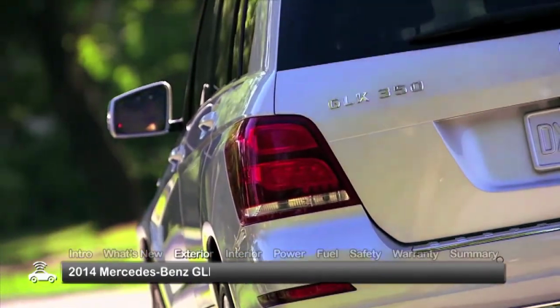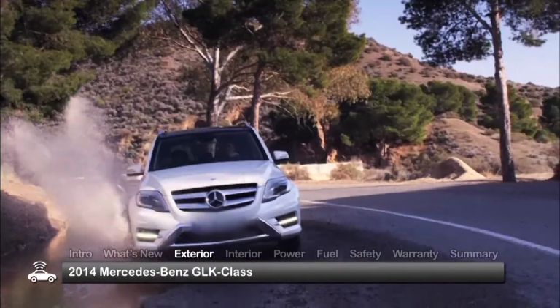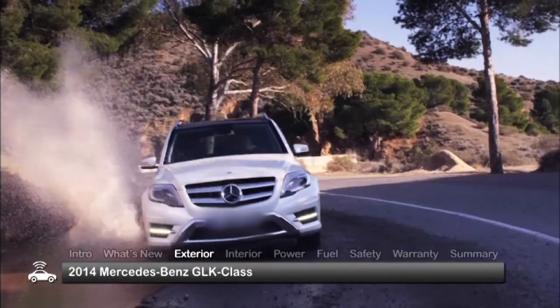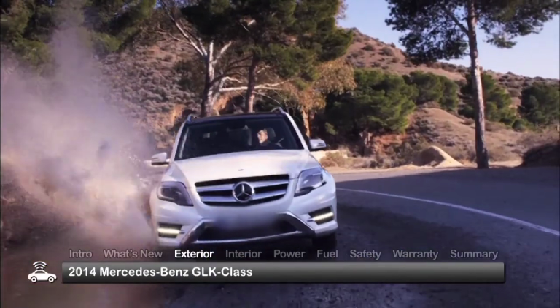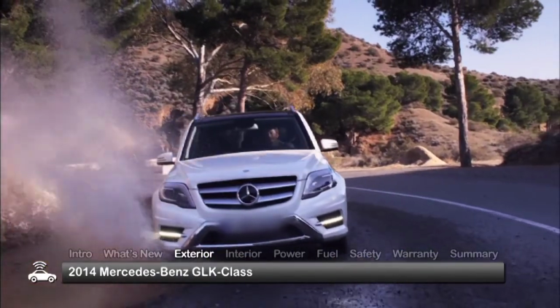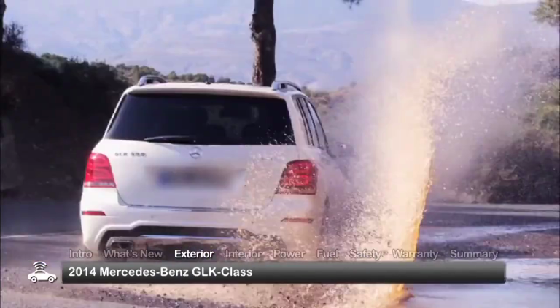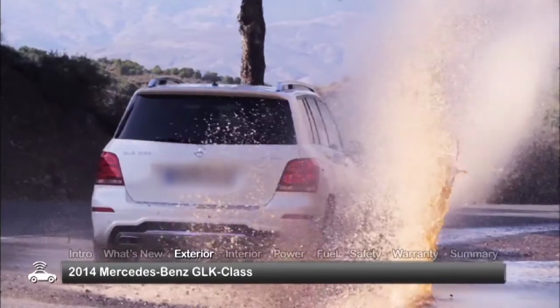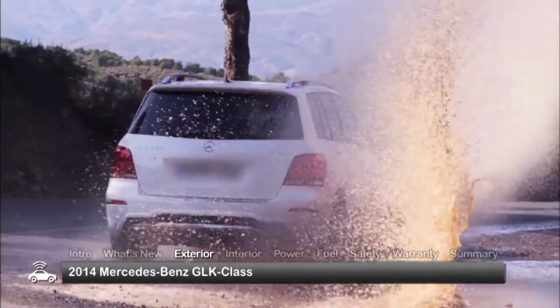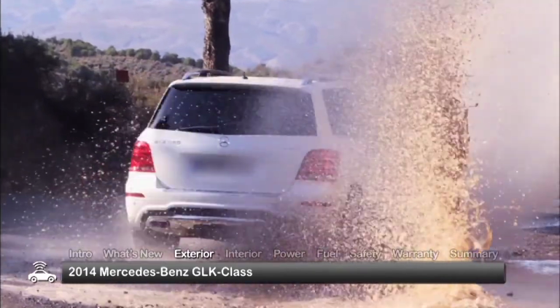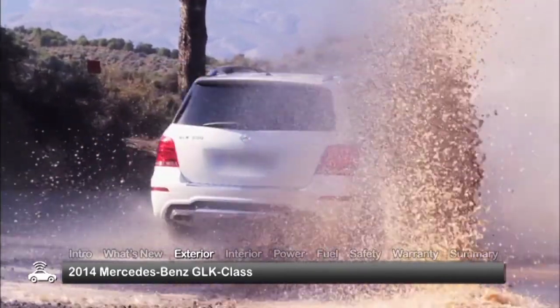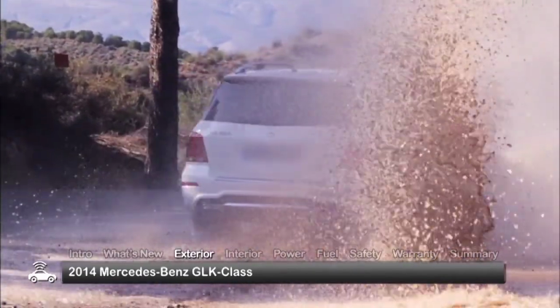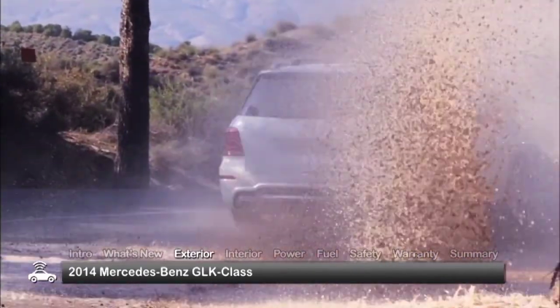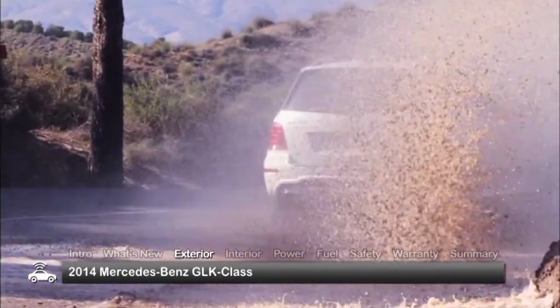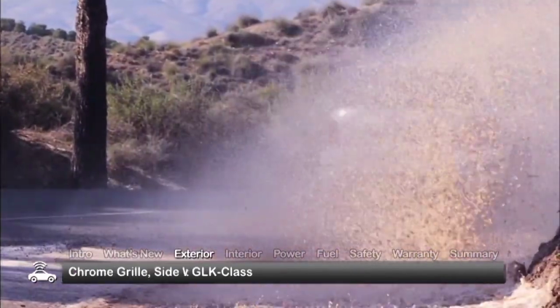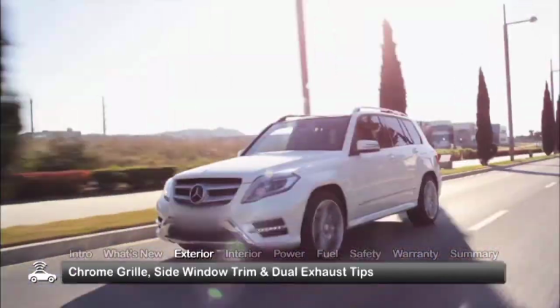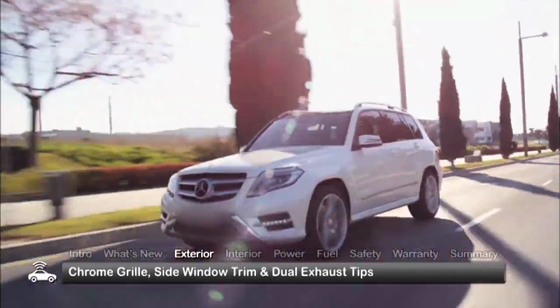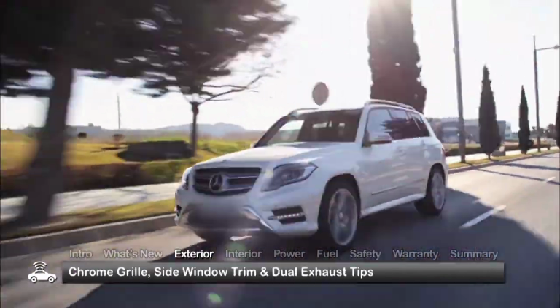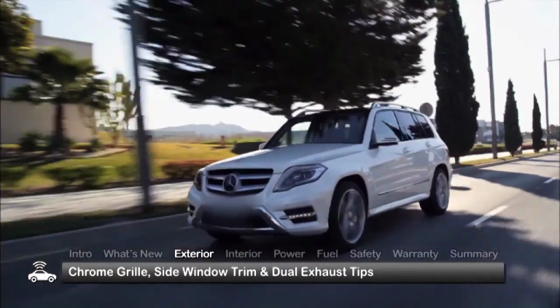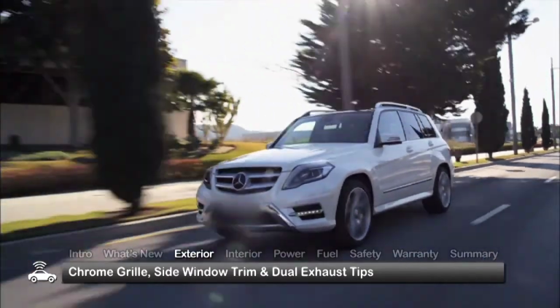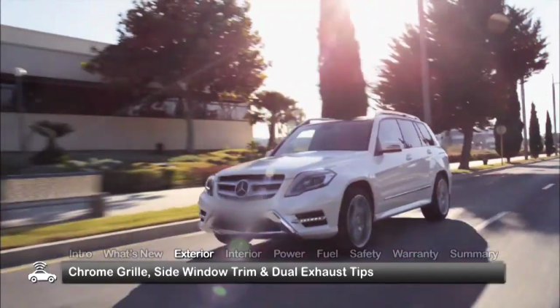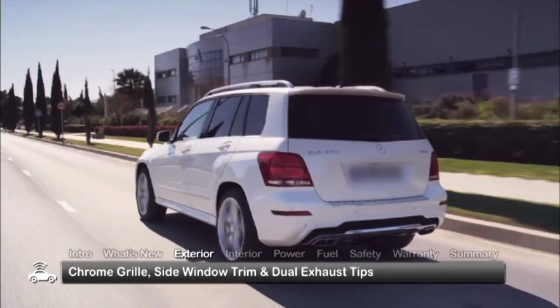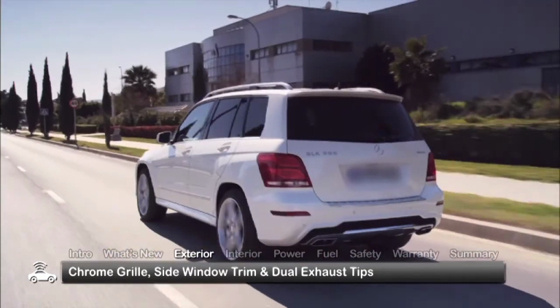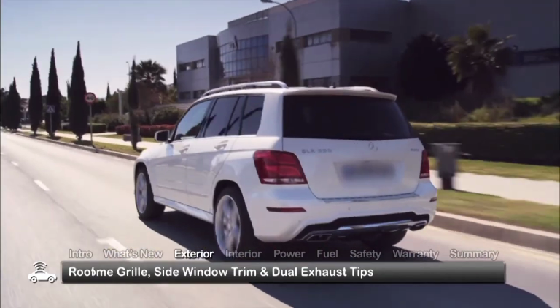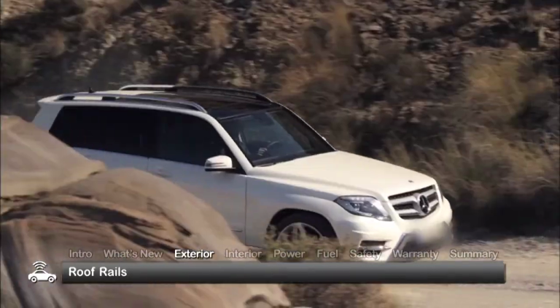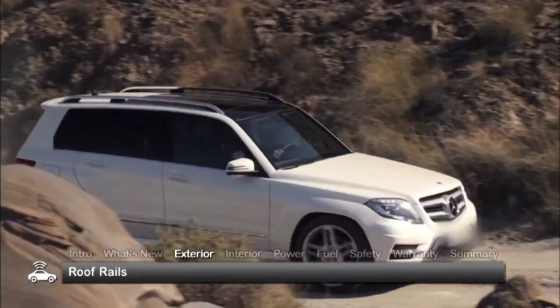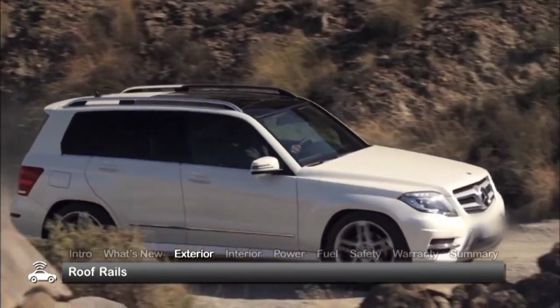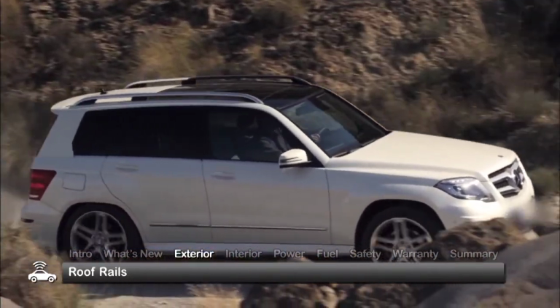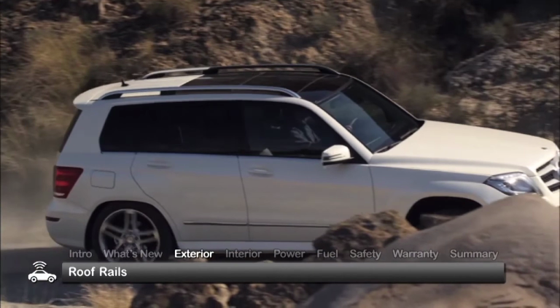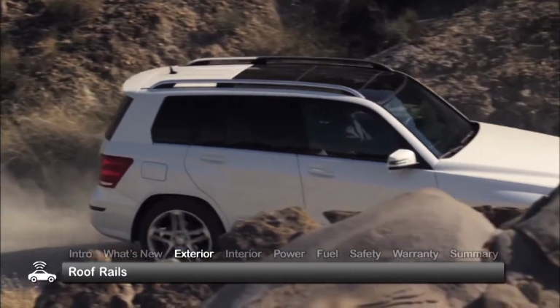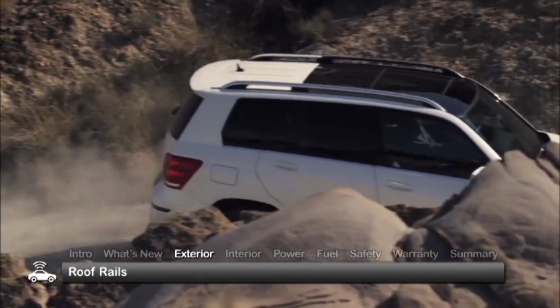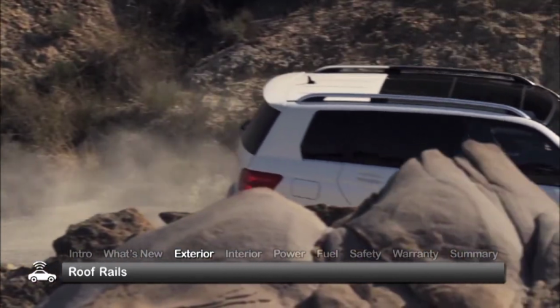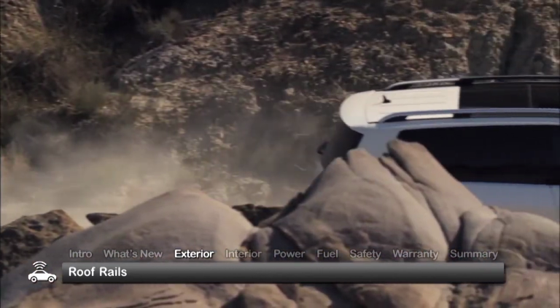With its upright stance and chiseled features, the GLK-Class styling stands out in the crowded compact segment. Standard chrome accents highlight the grille, side window trim, and dual exhaust tips, while standard roof rails provide convenient cargo options for active lifestyles.